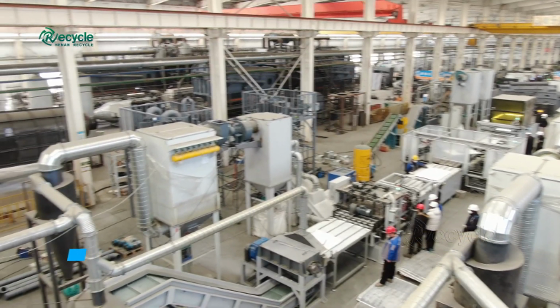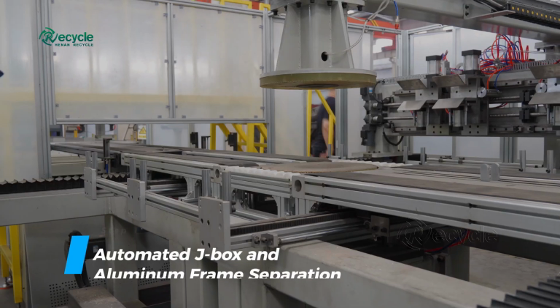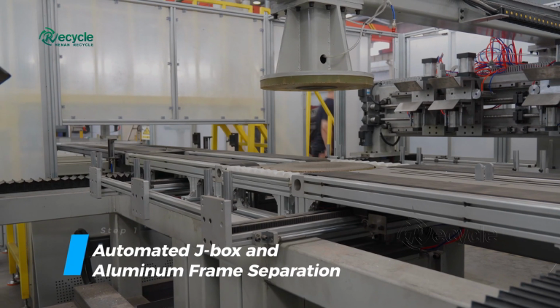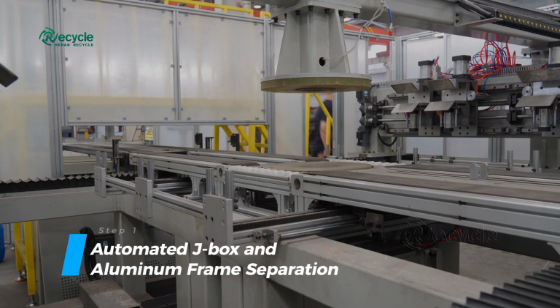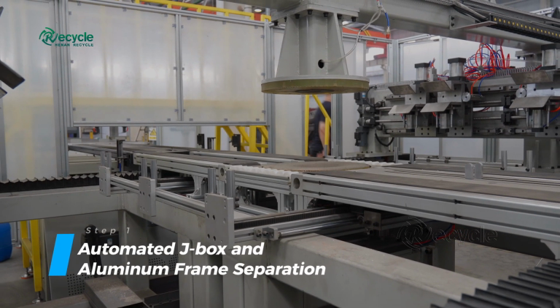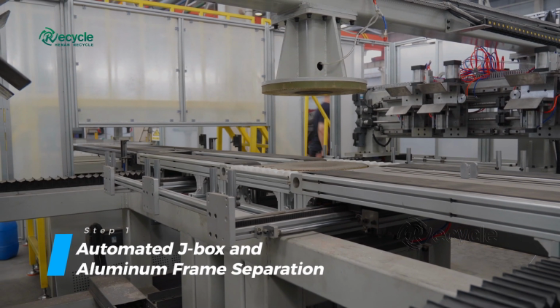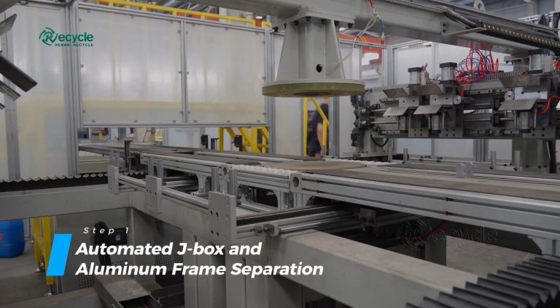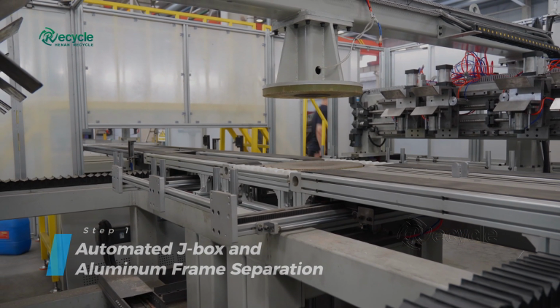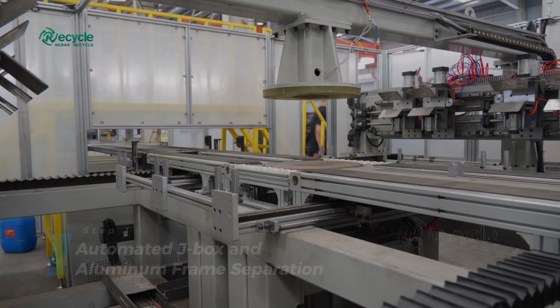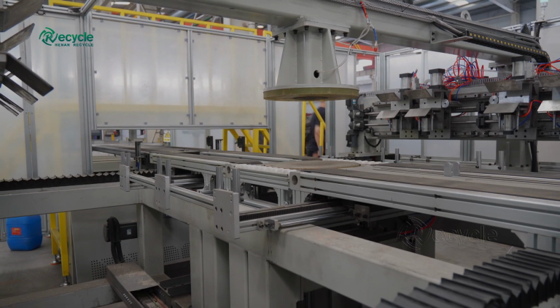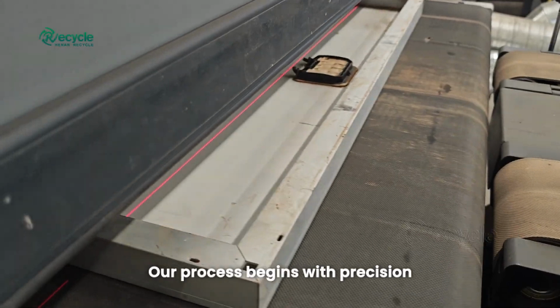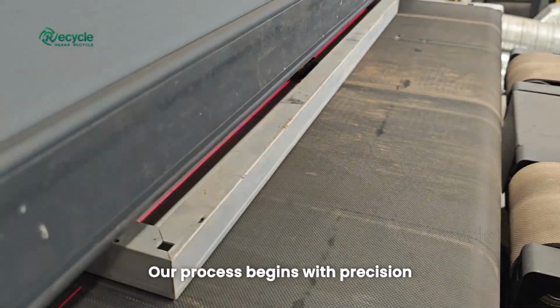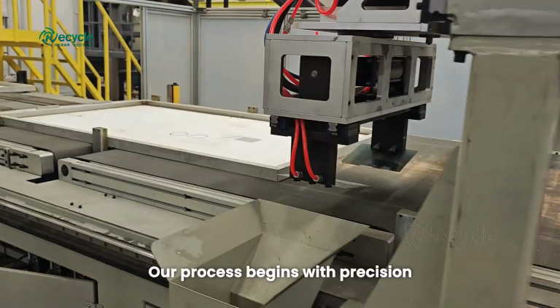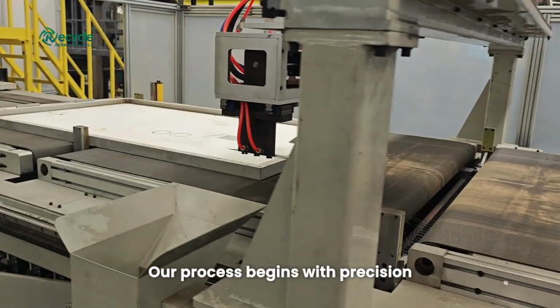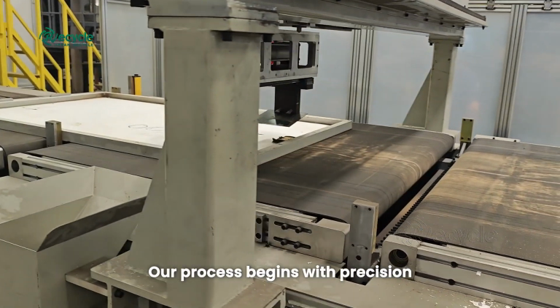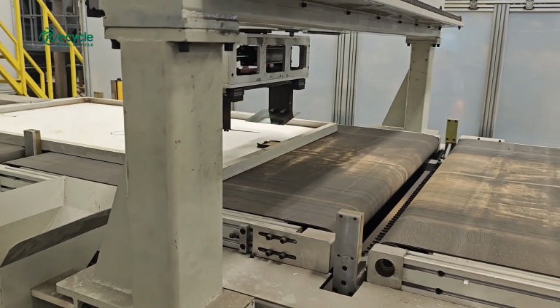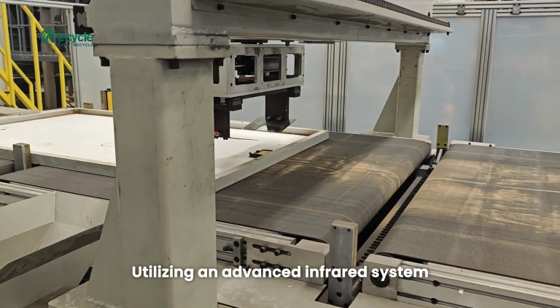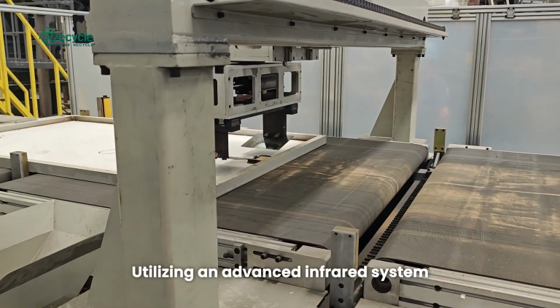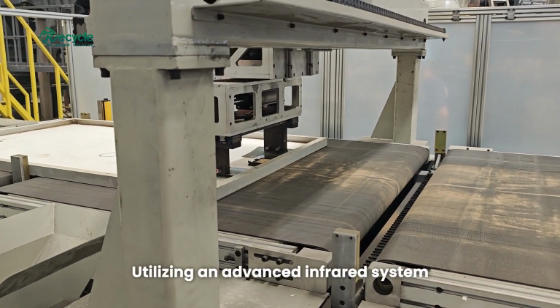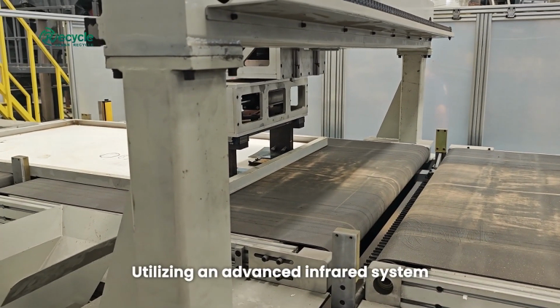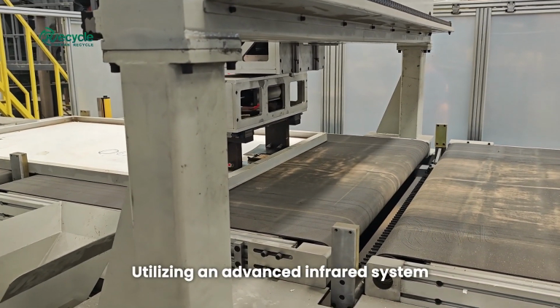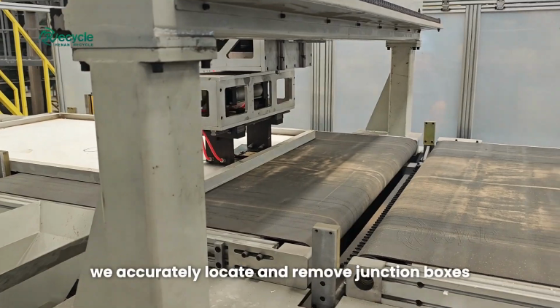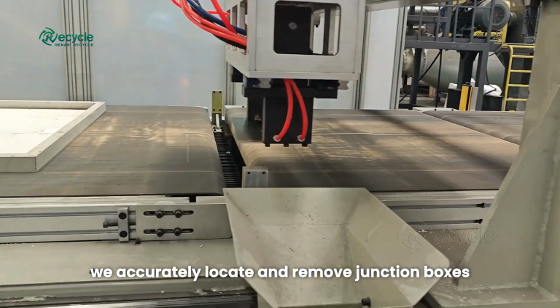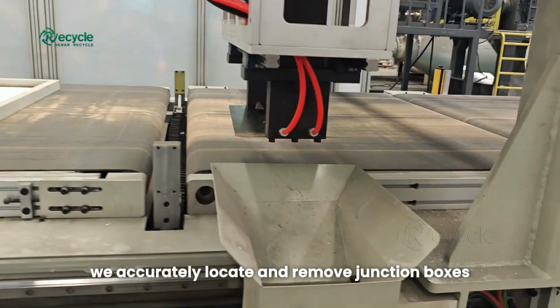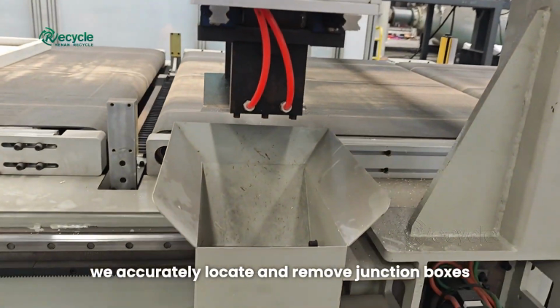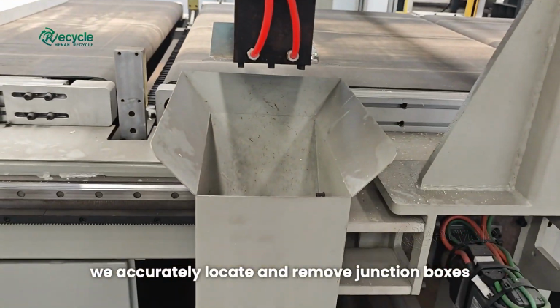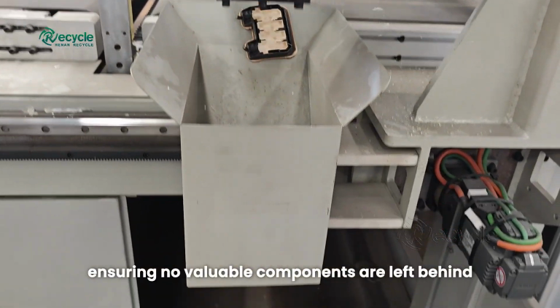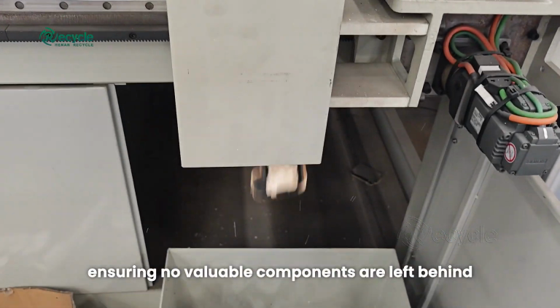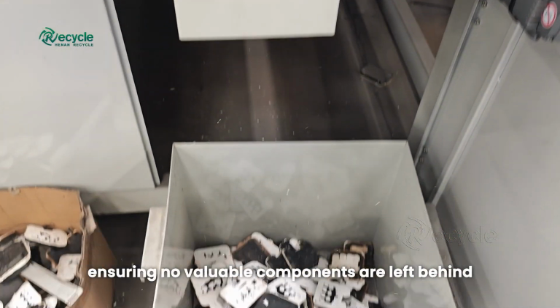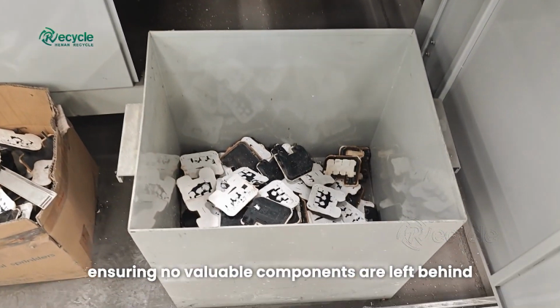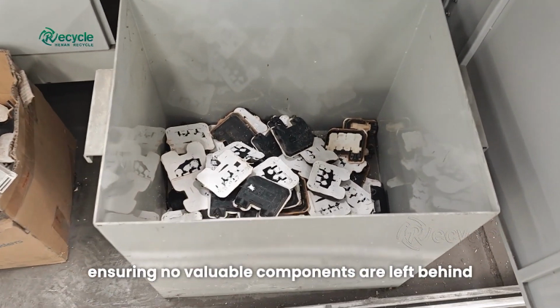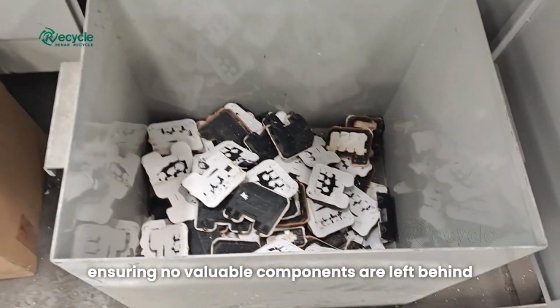Step 1: automated J-box and aluminum frame separation. Our process begins with precision. Utilizing an advanced infrared system, we accurately locate and remove junction boxes, ensuring no valuable components are left behind.